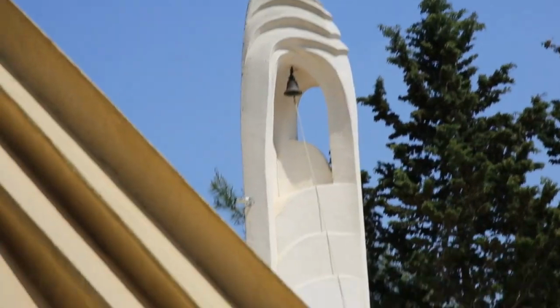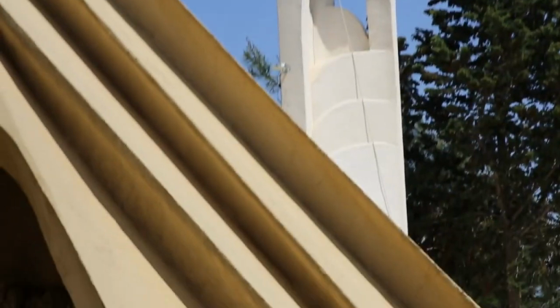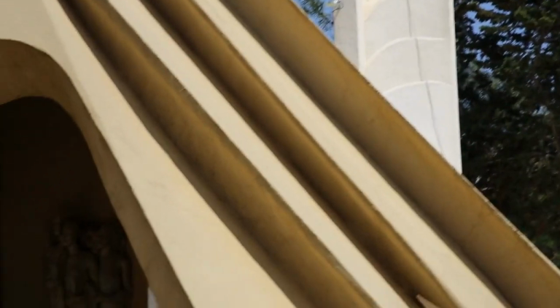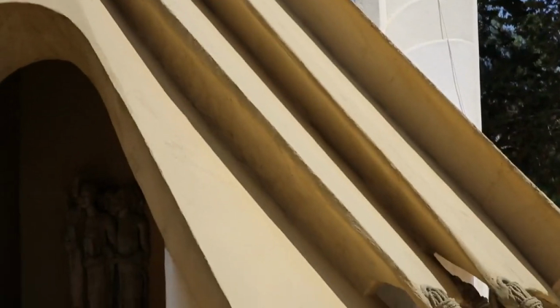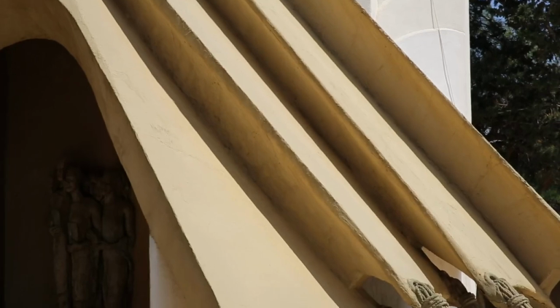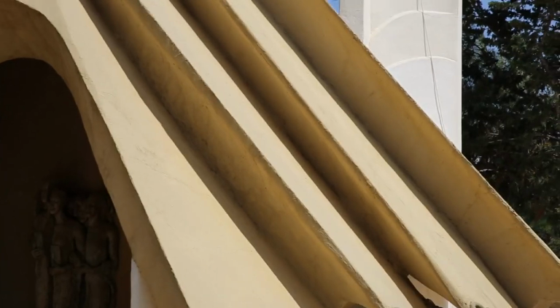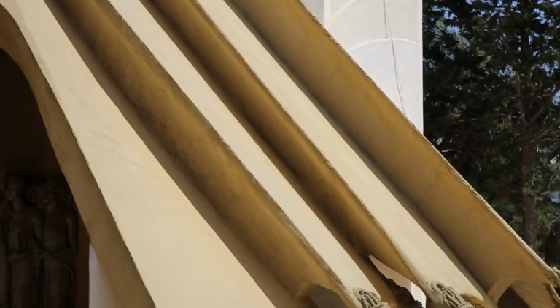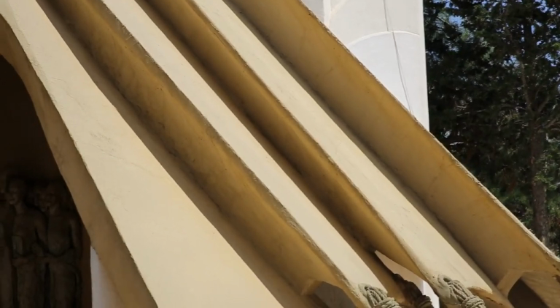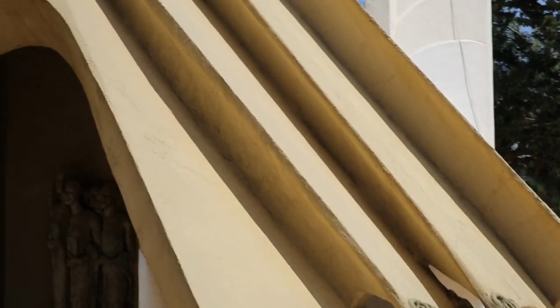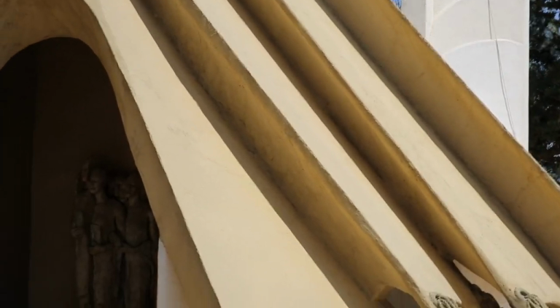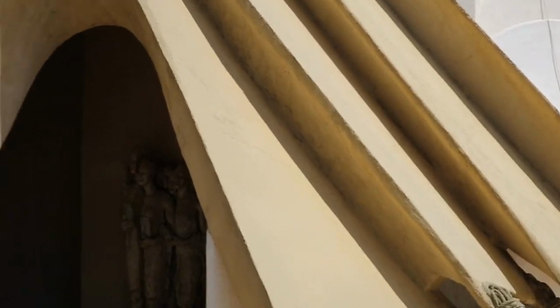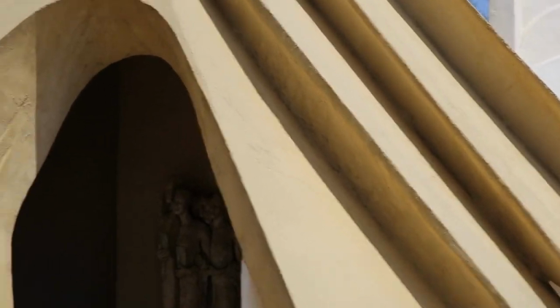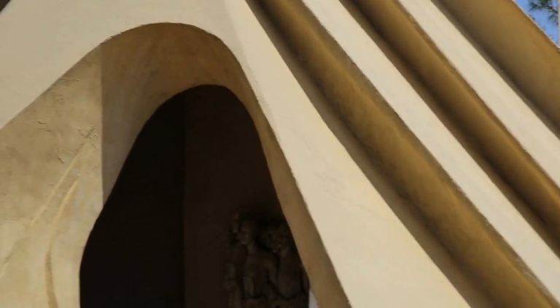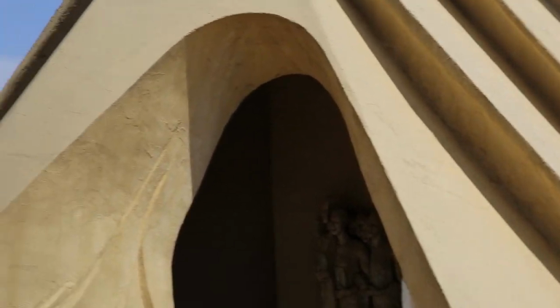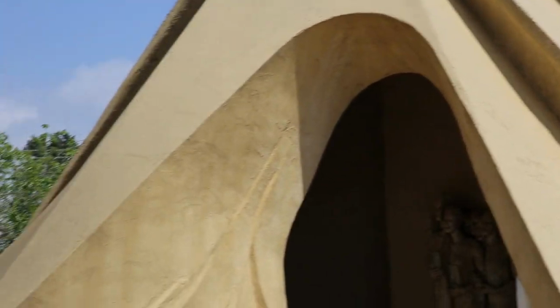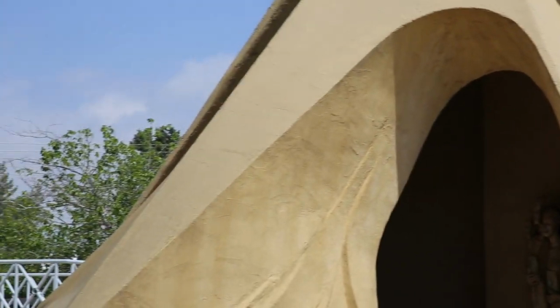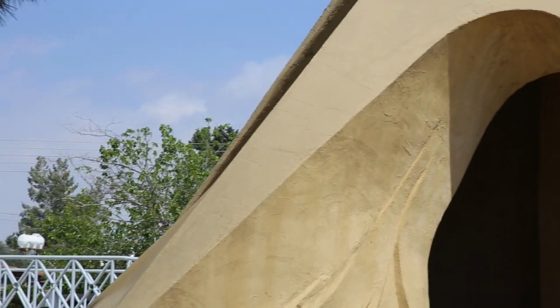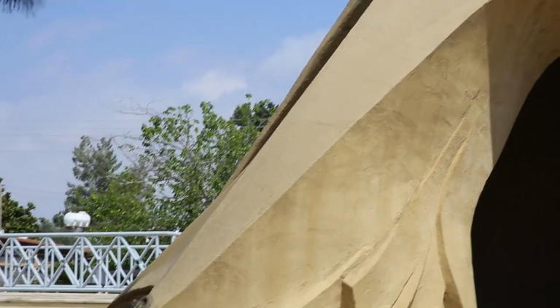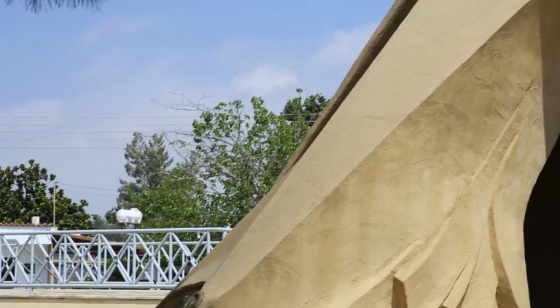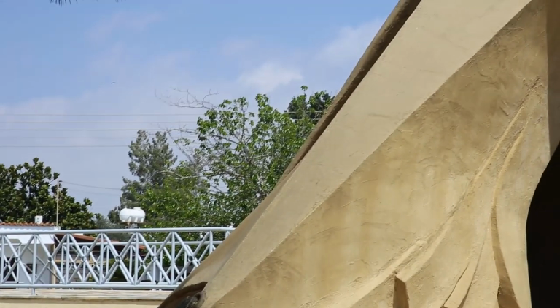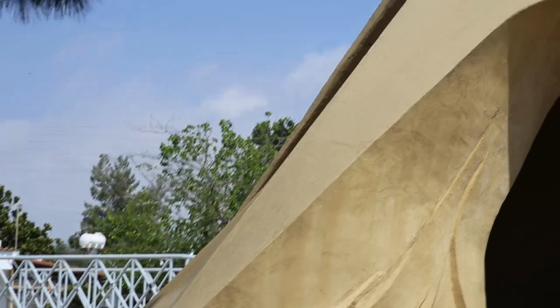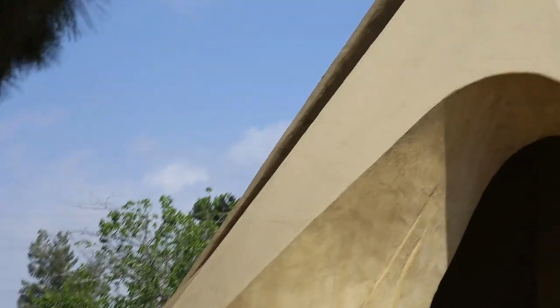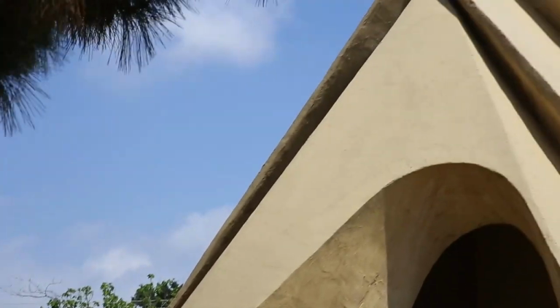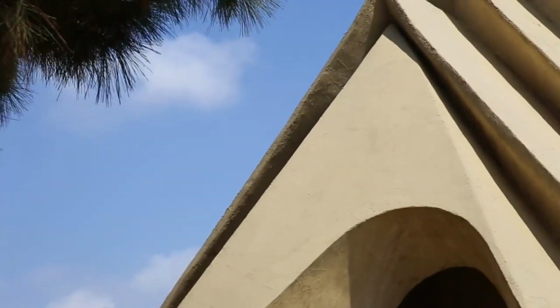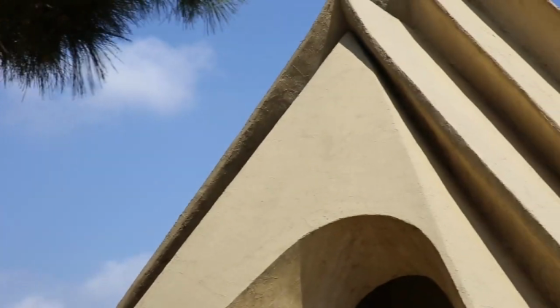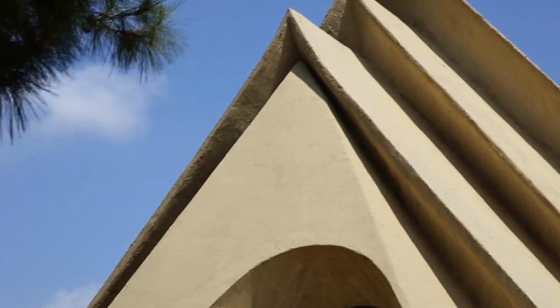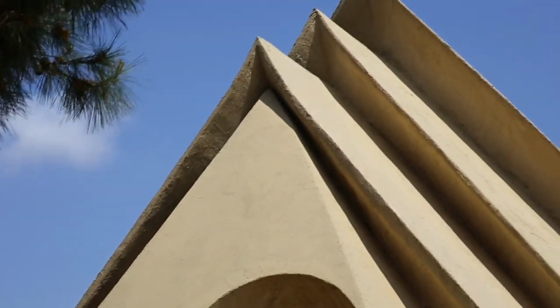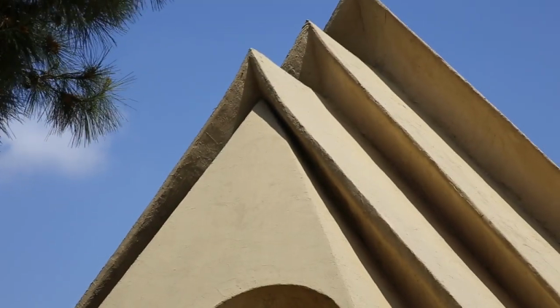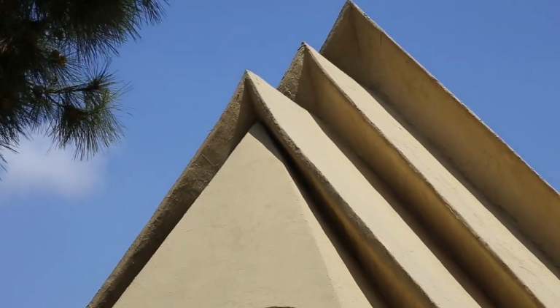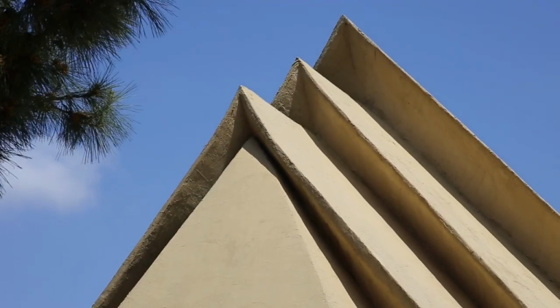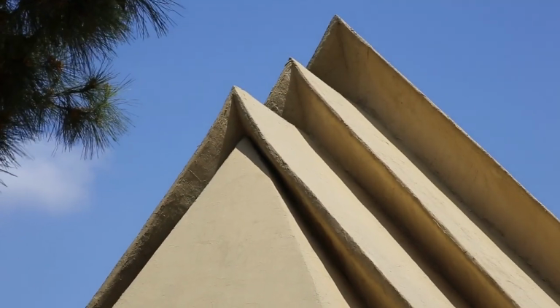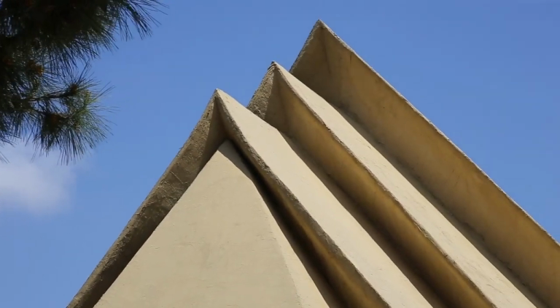It's actually quite a beautiful structure — a monument to a struggle that continues until today.